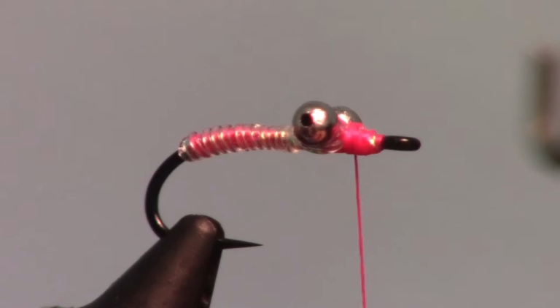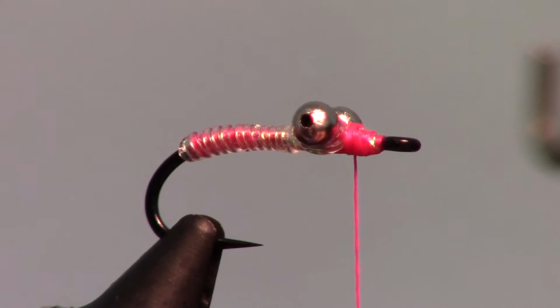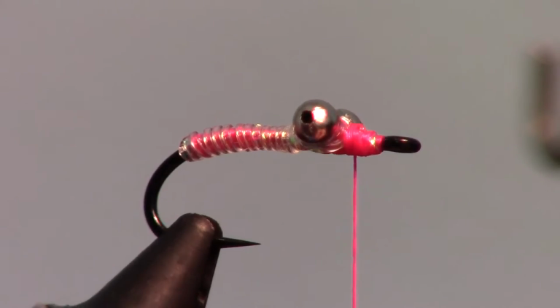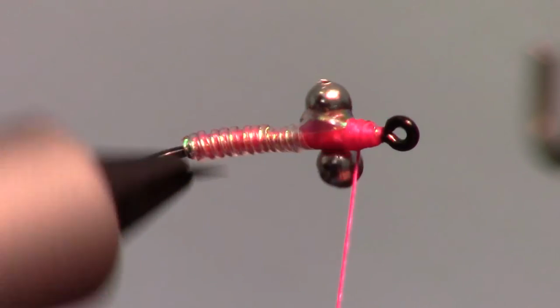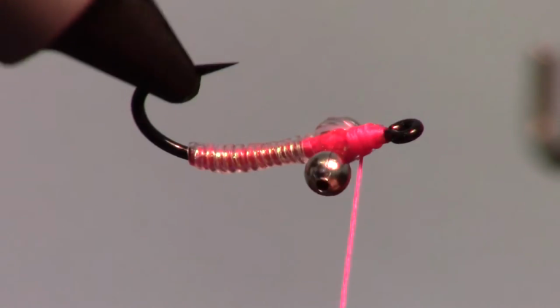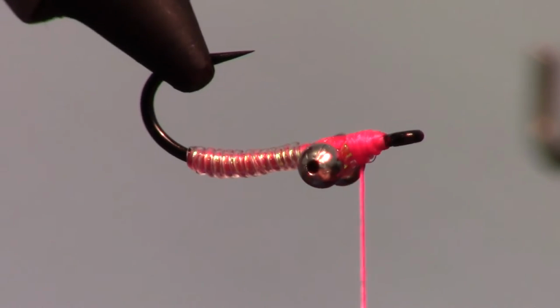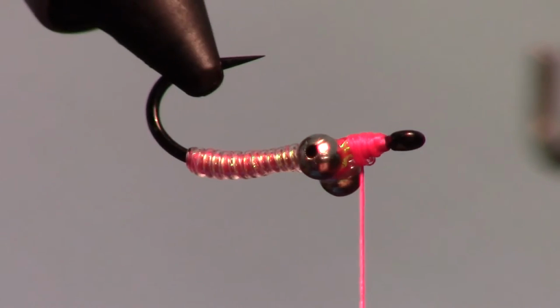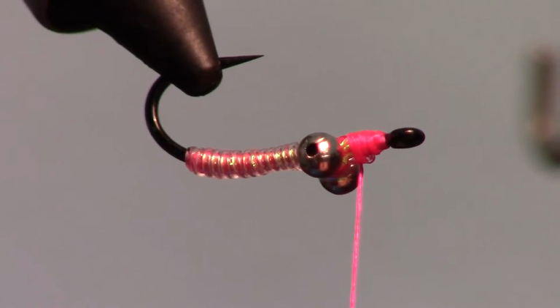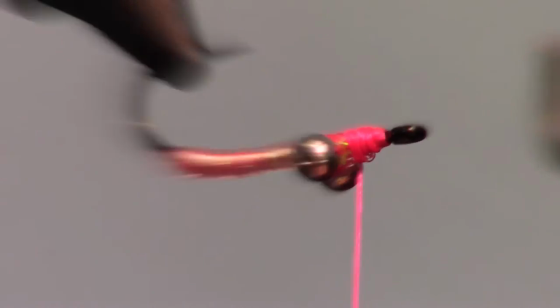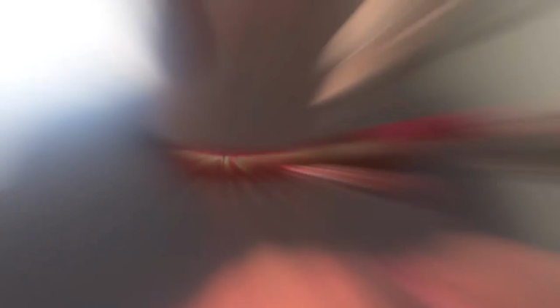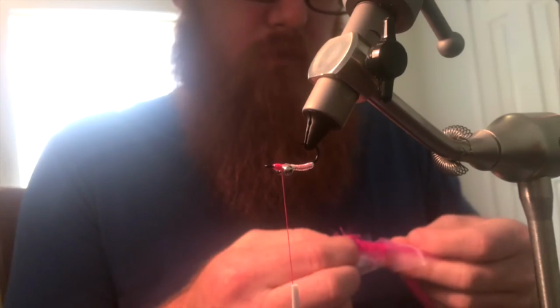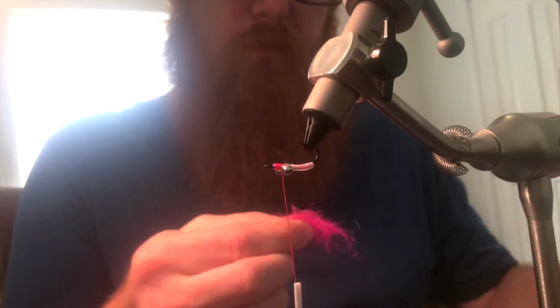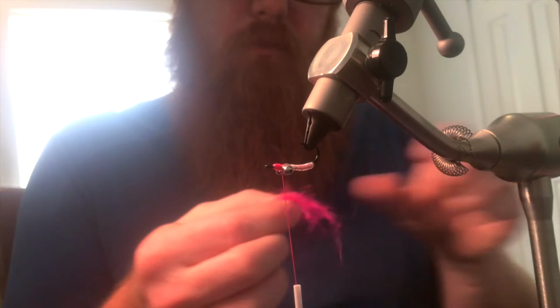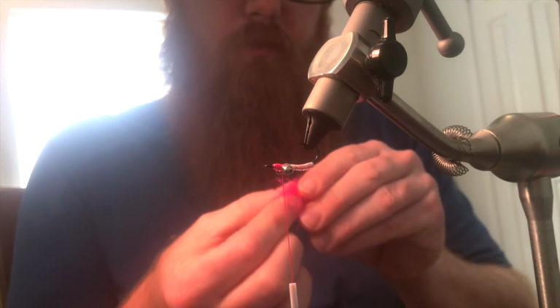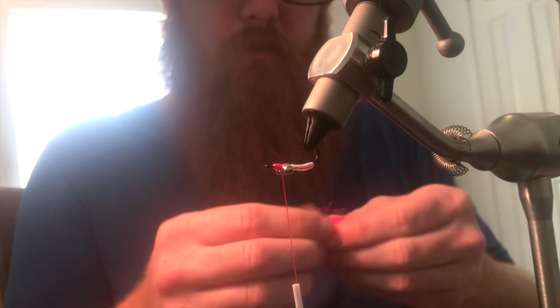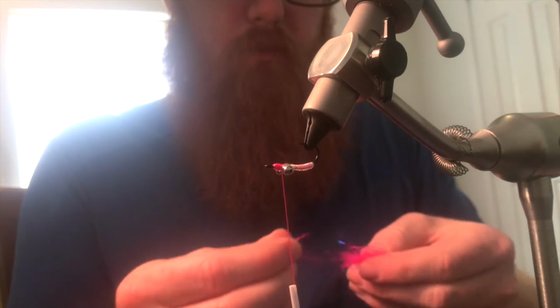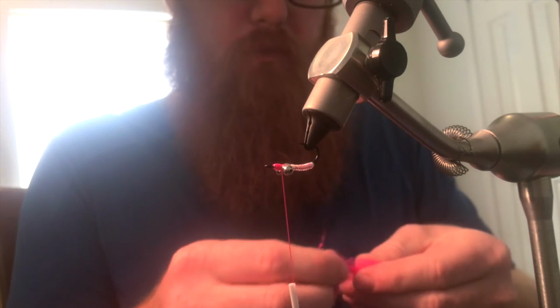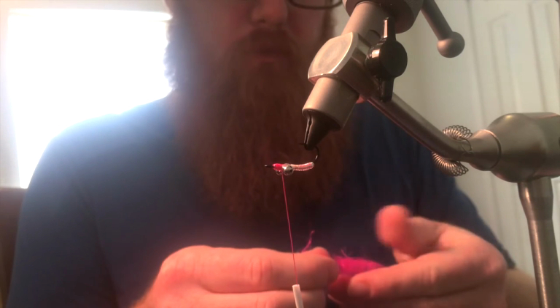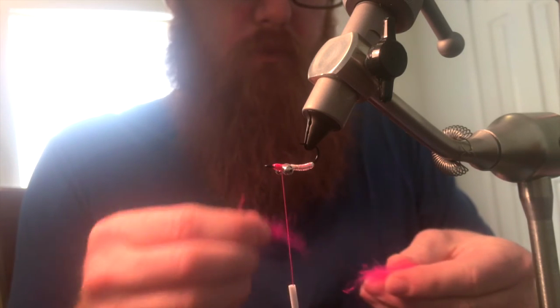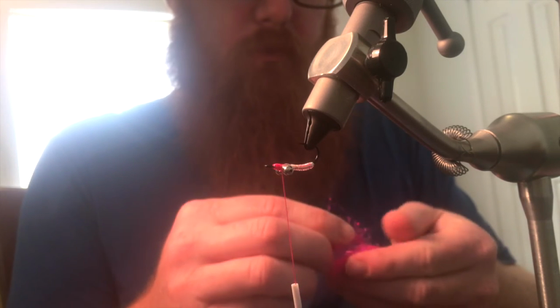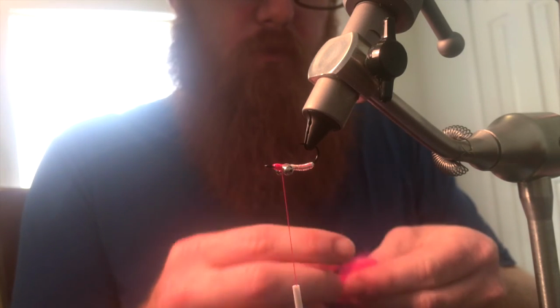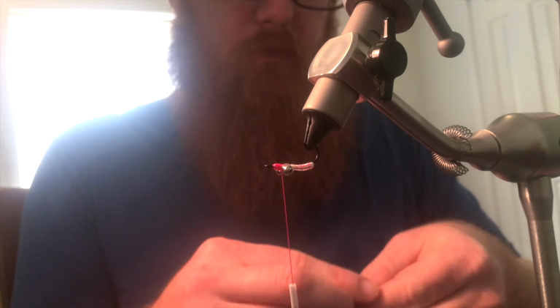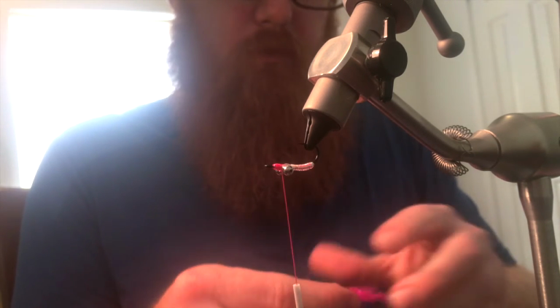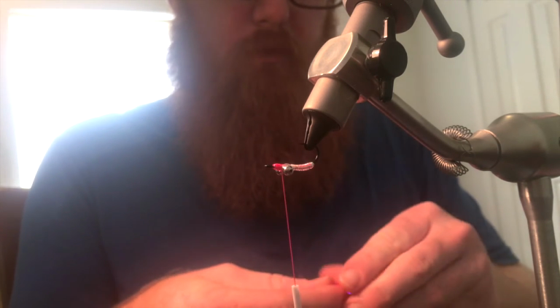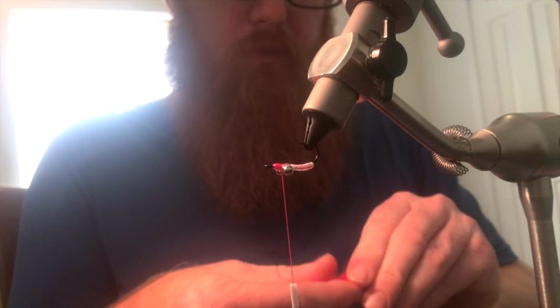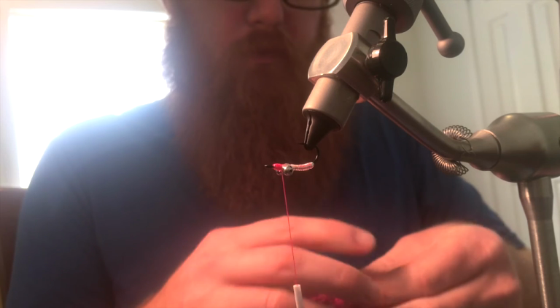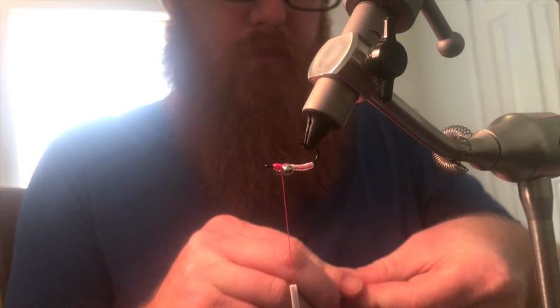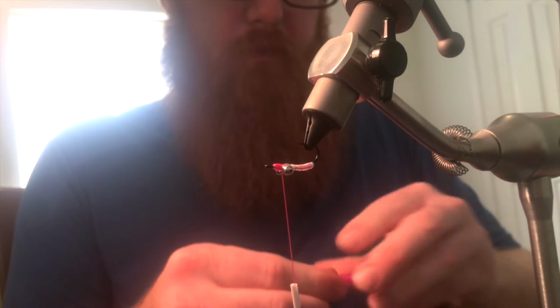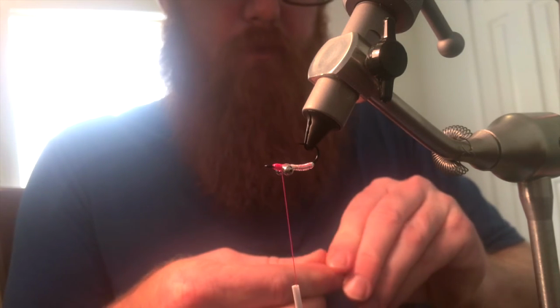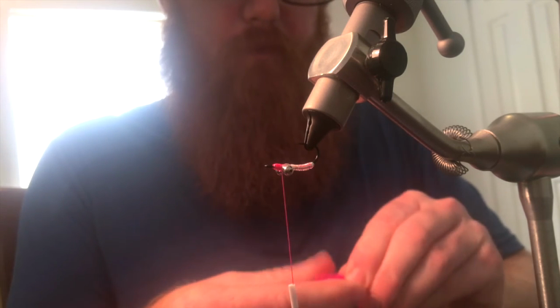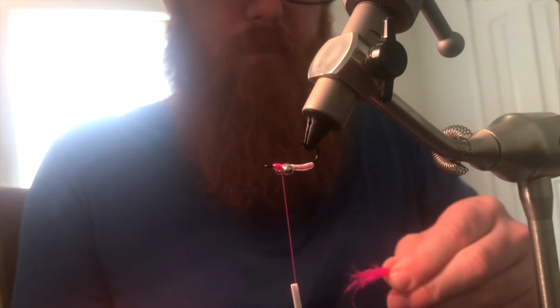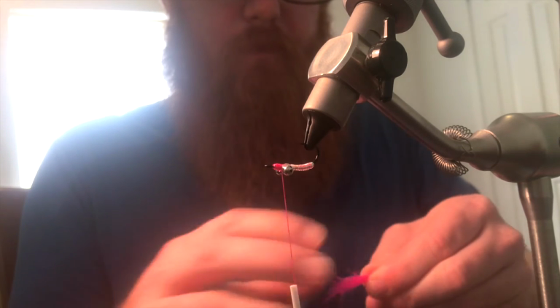Now rotate your fly upside down in the vise for the next step. For fiber, I am using a dubbing called the Kraken Enhanced, which has some mini rubber legs mixed in, and also some flash material as well.